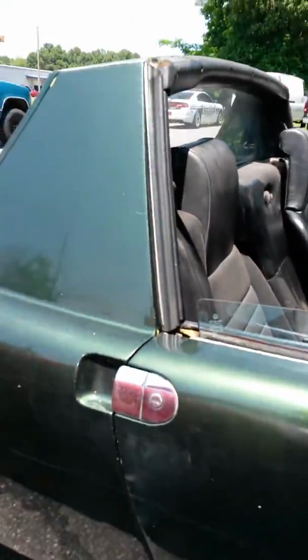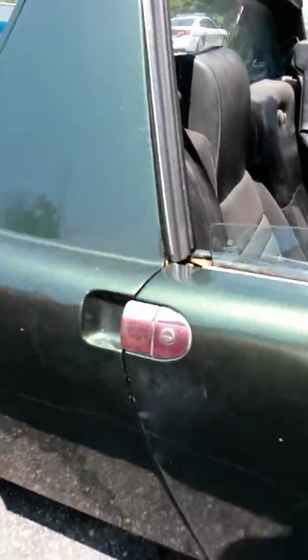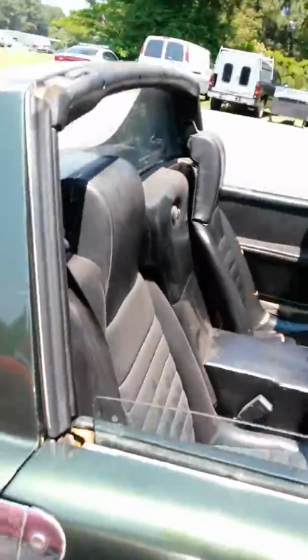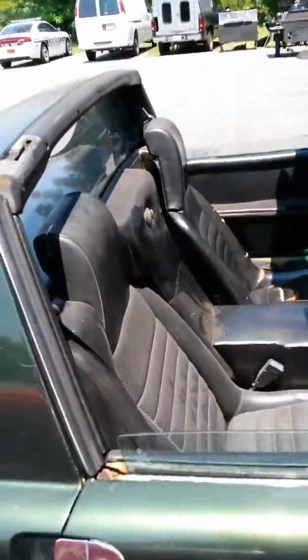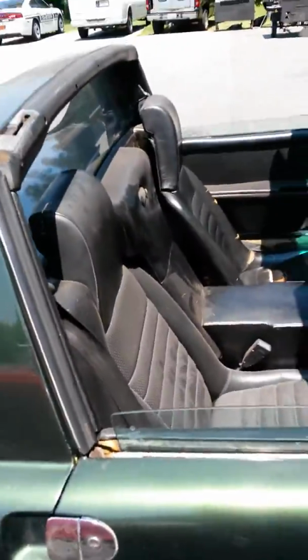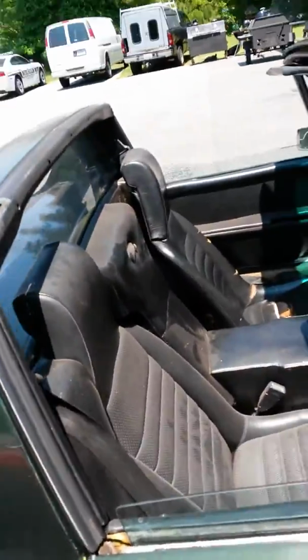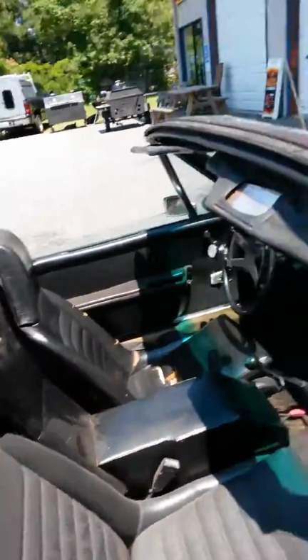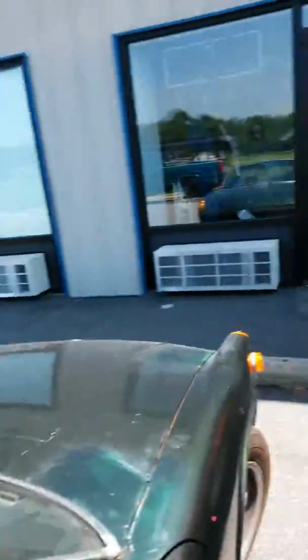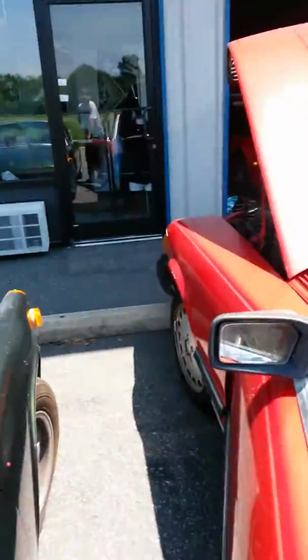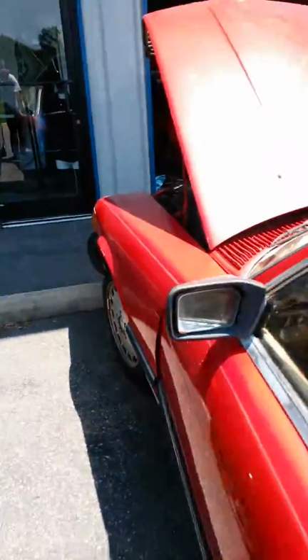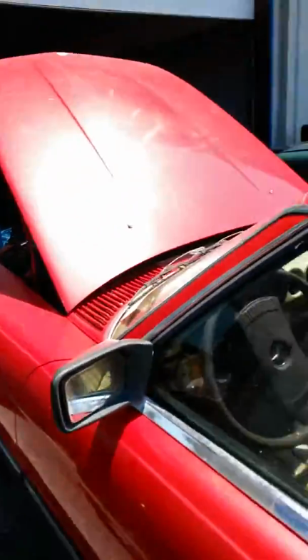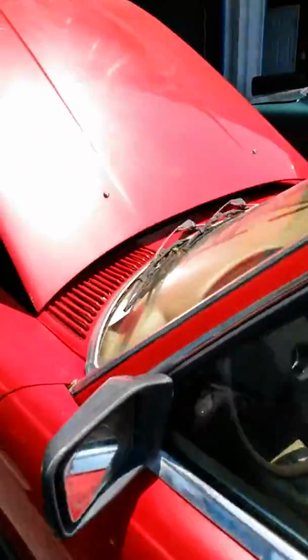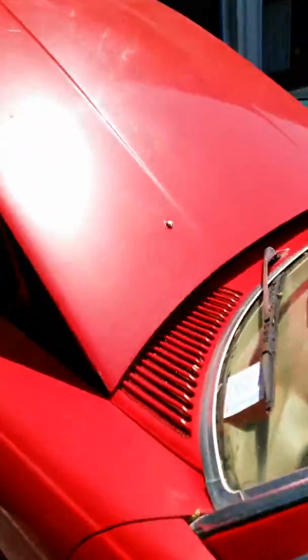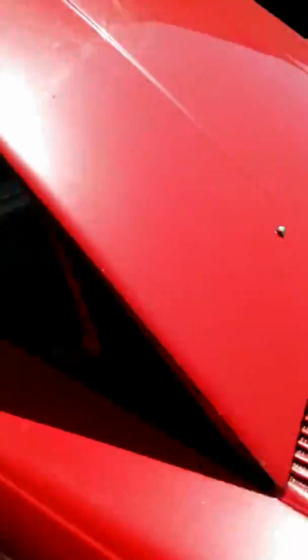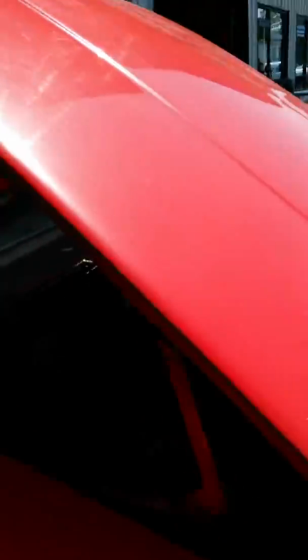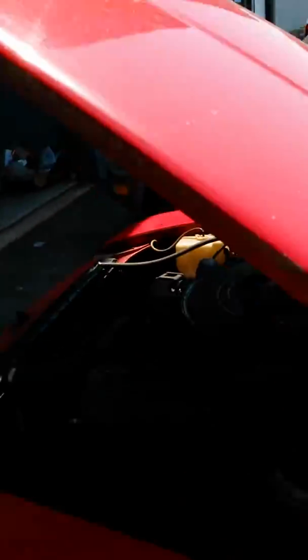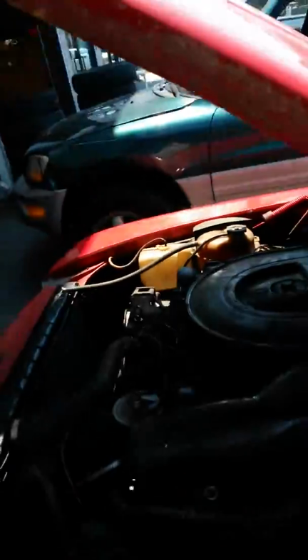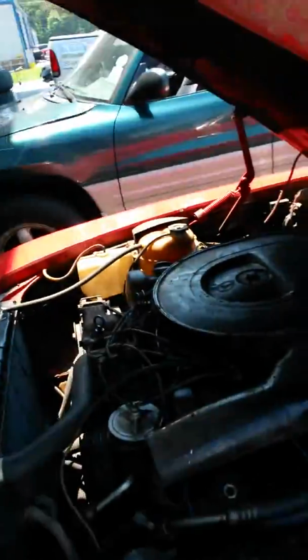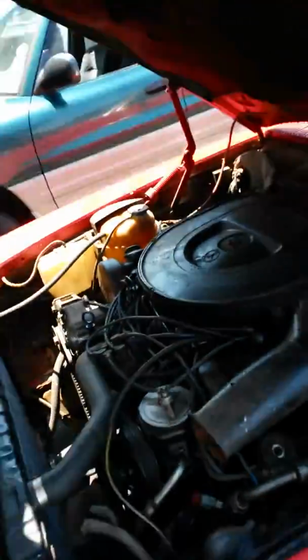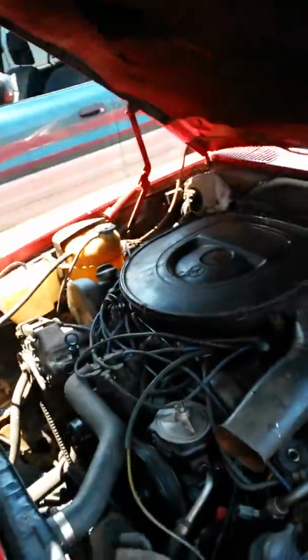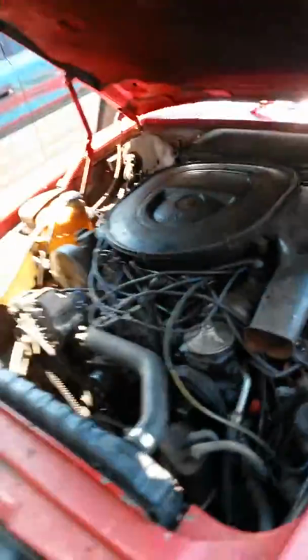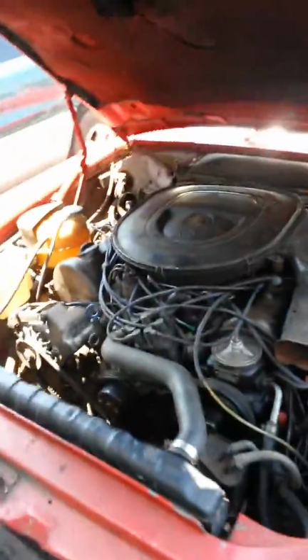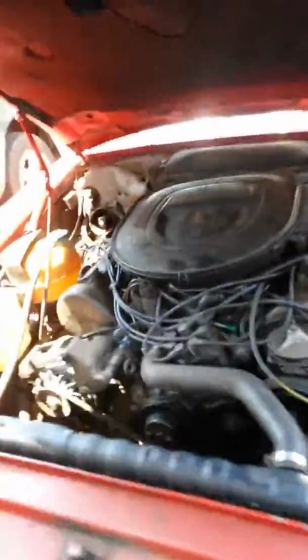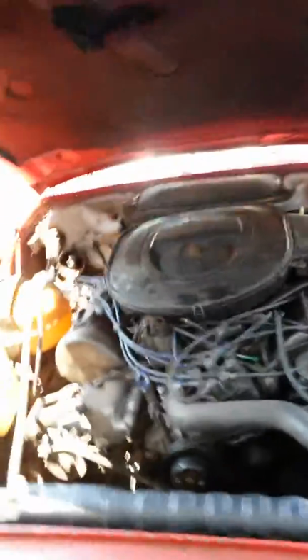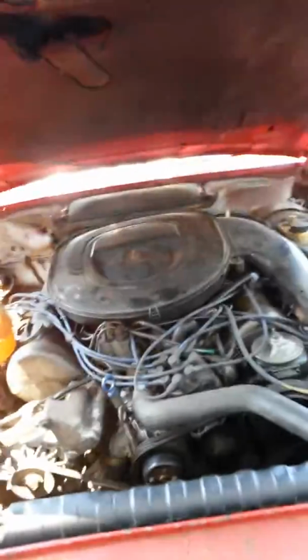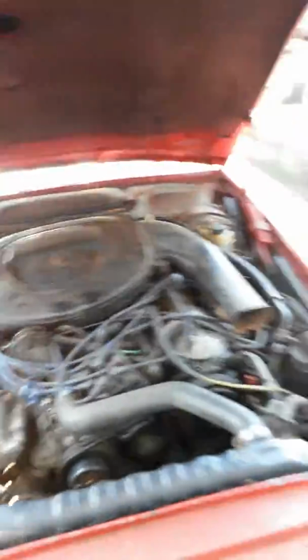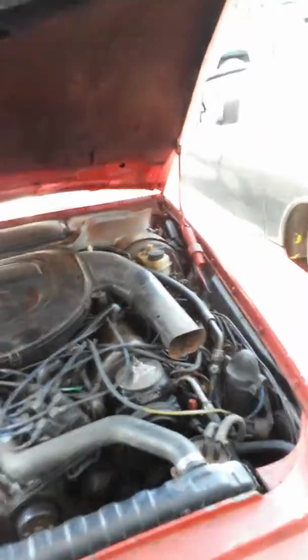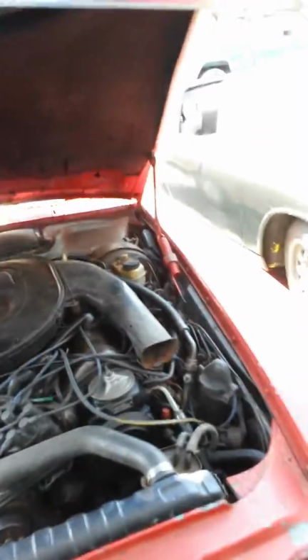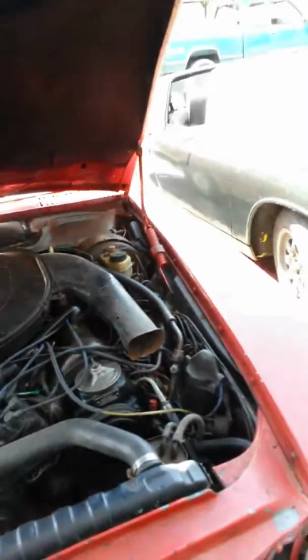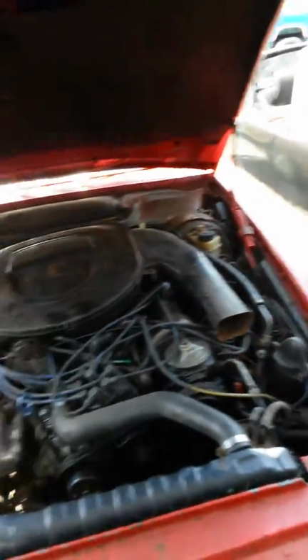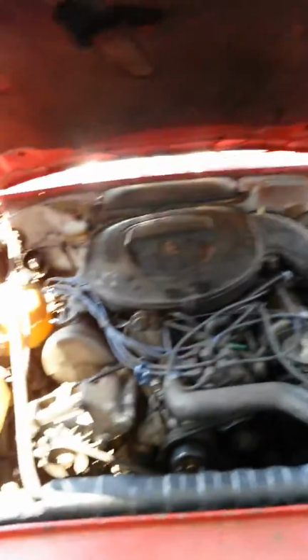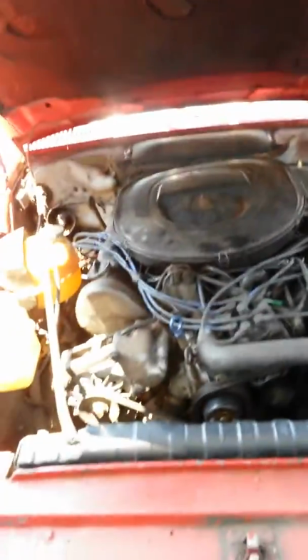It does go into gear and it does shift. But this one has an engine problem.